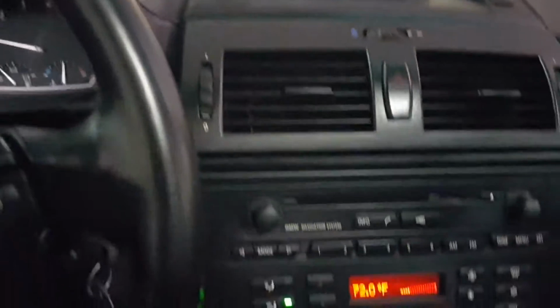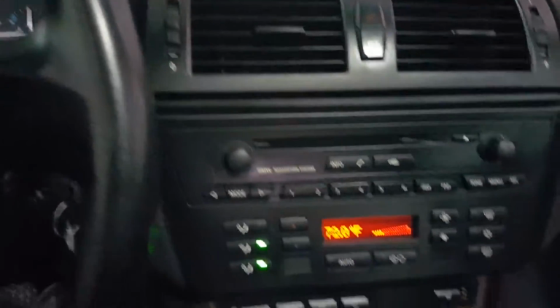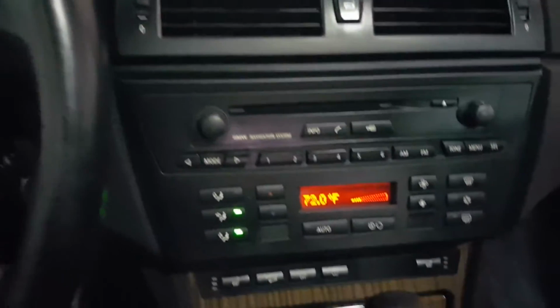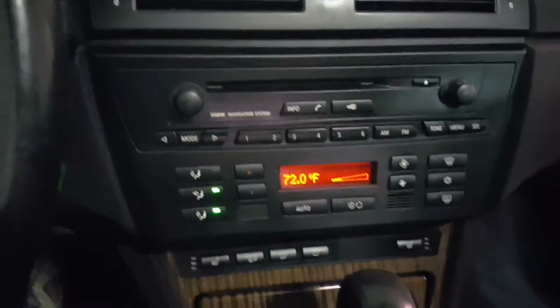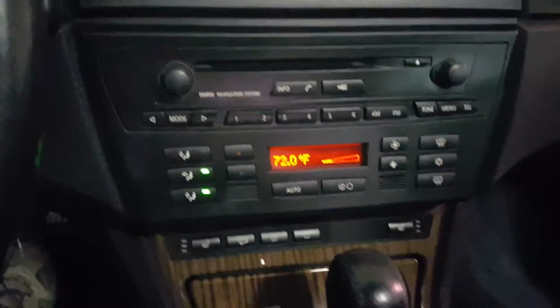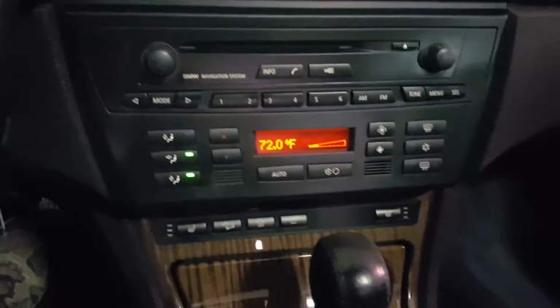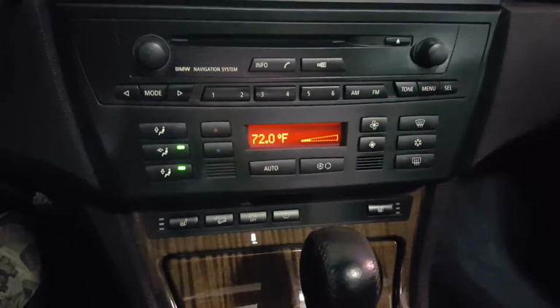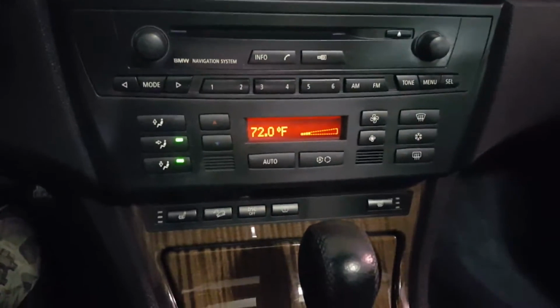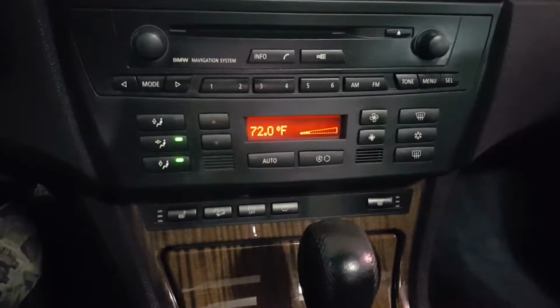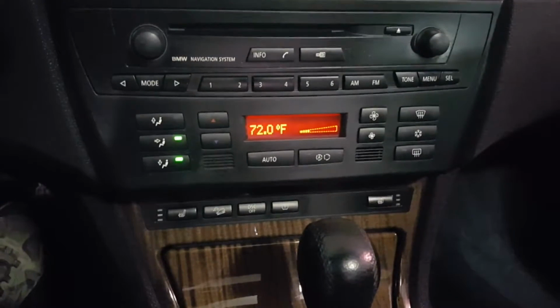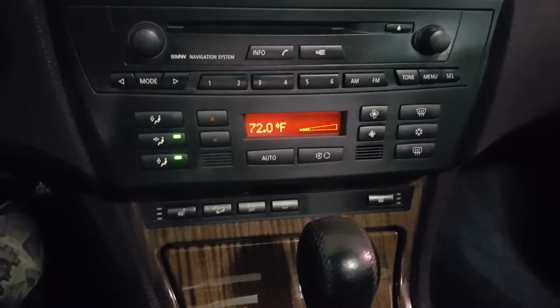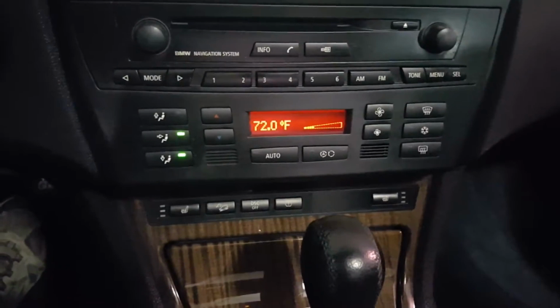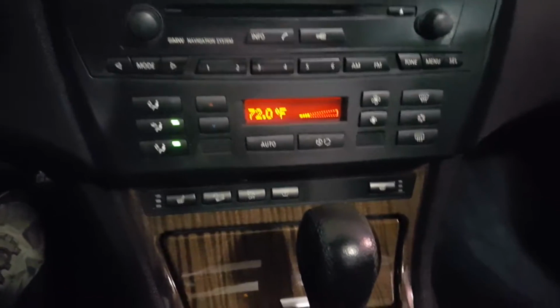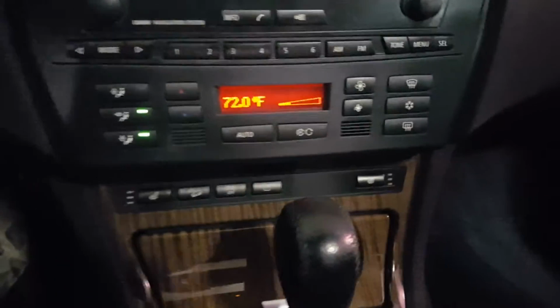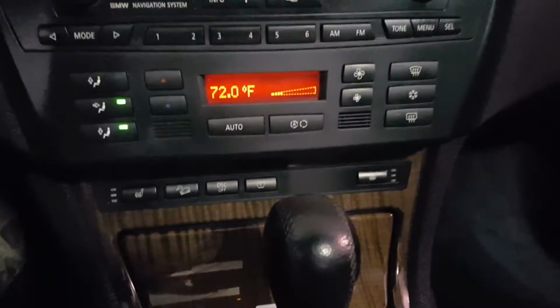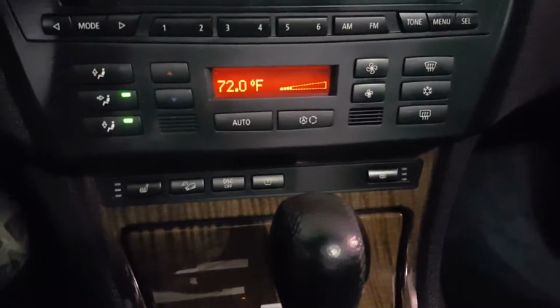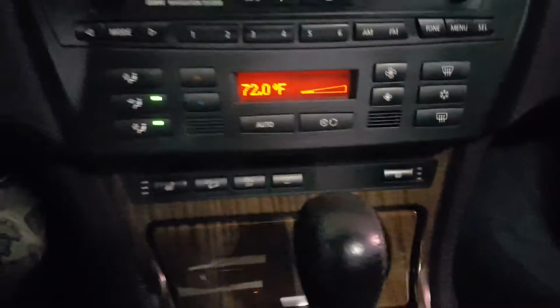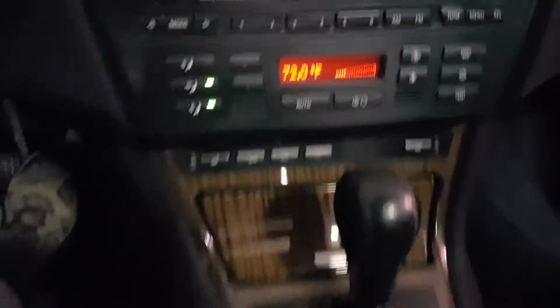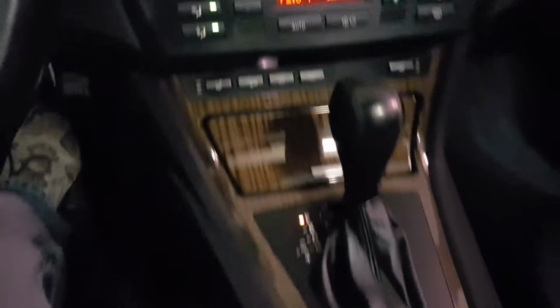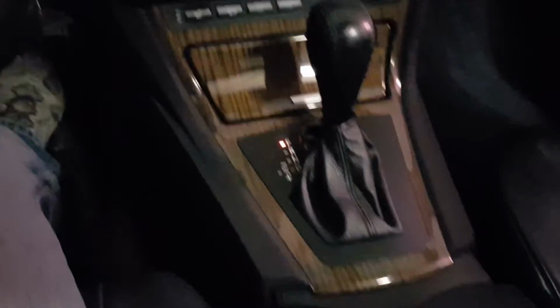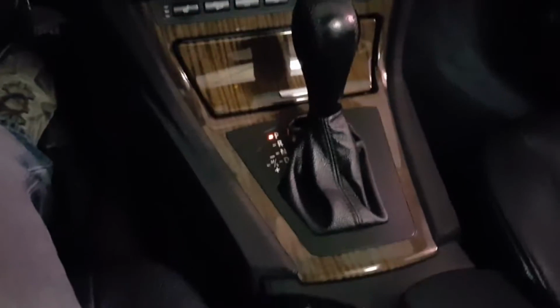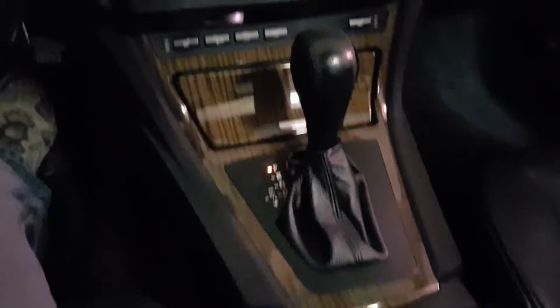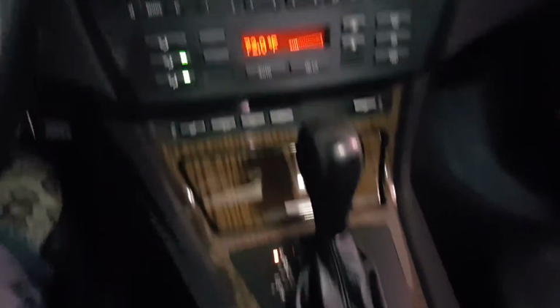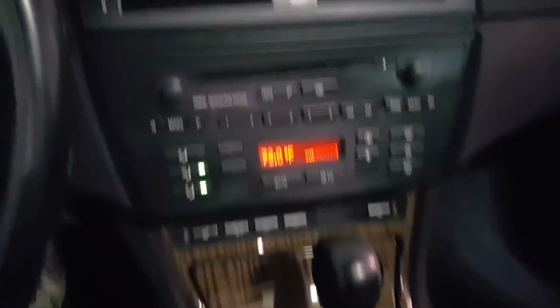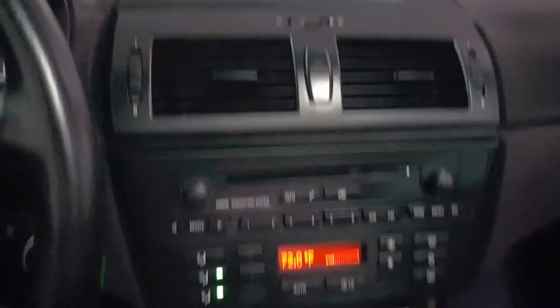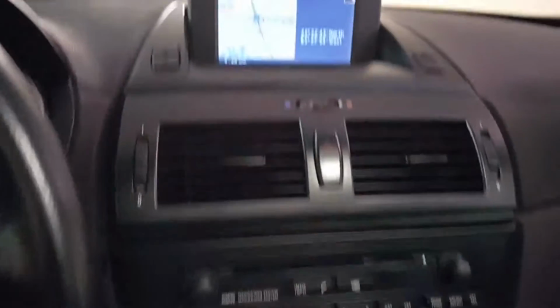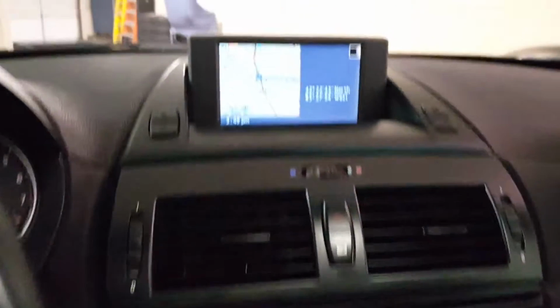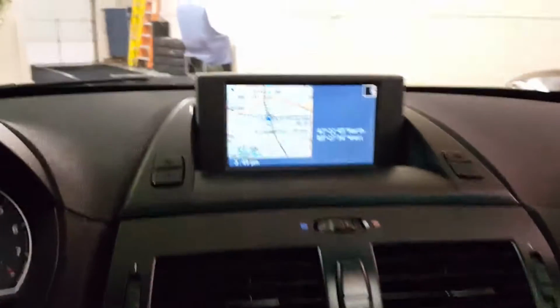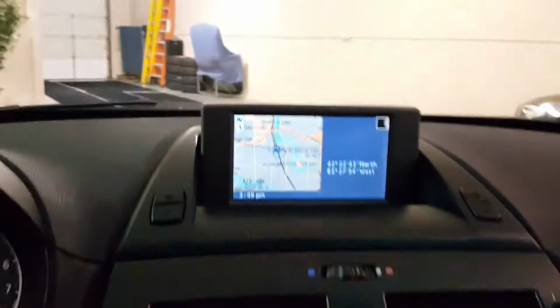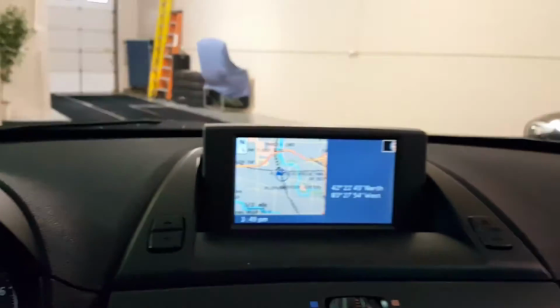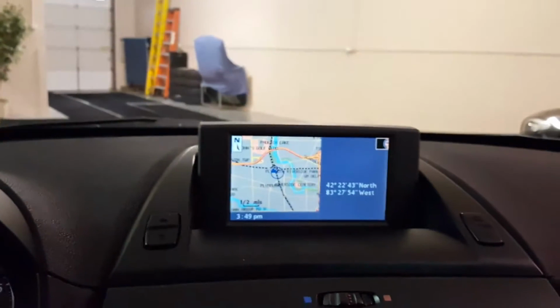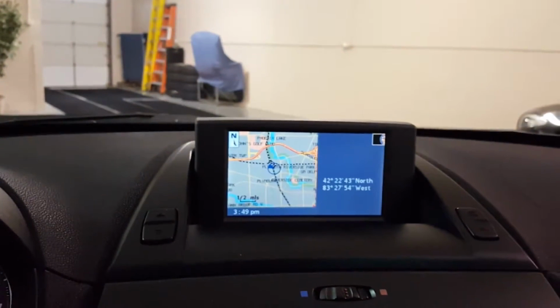Automatic climate control. There's the heated seats. There's the nice wood trim. Here's the navigation screen.